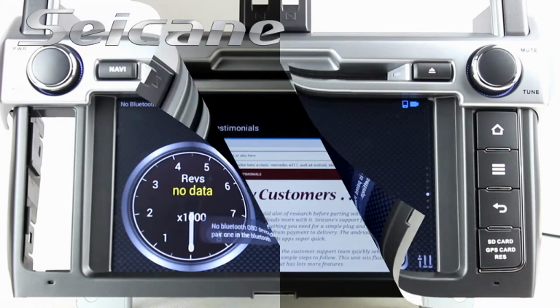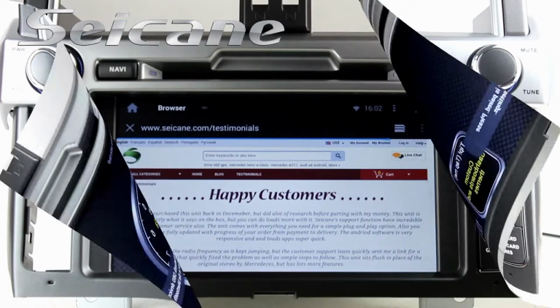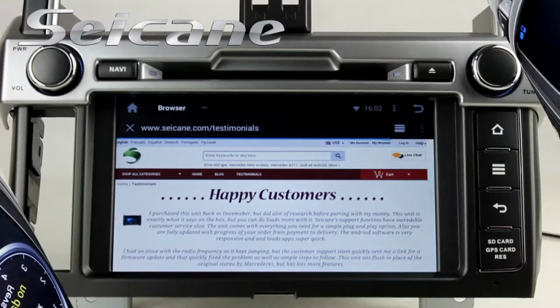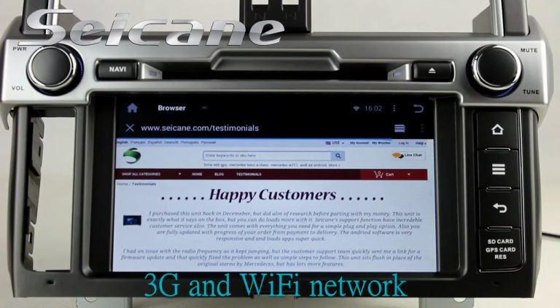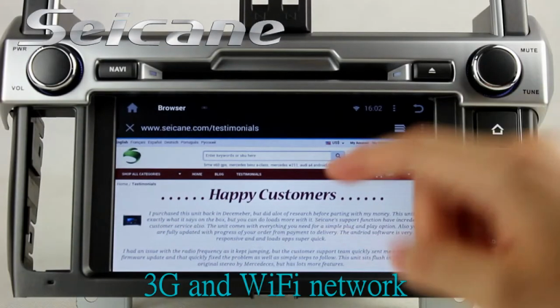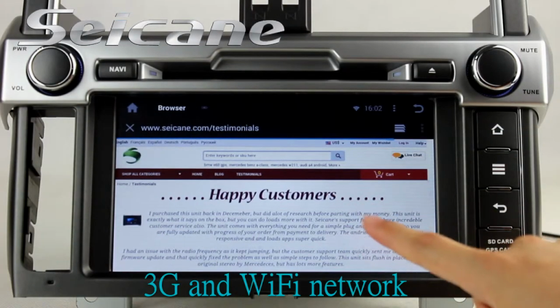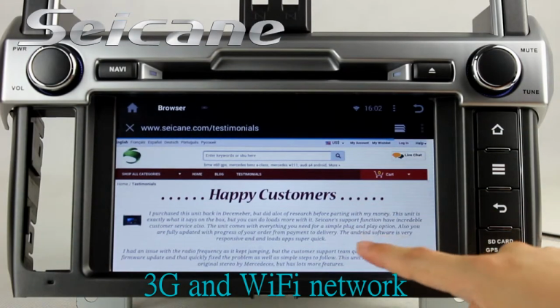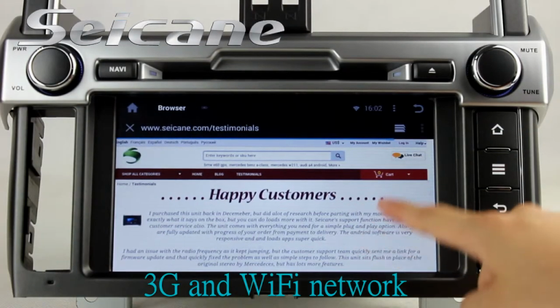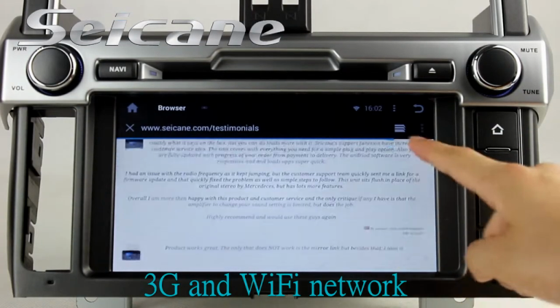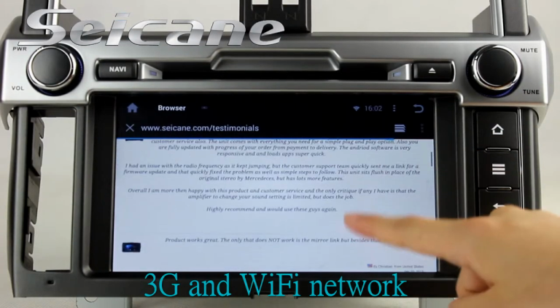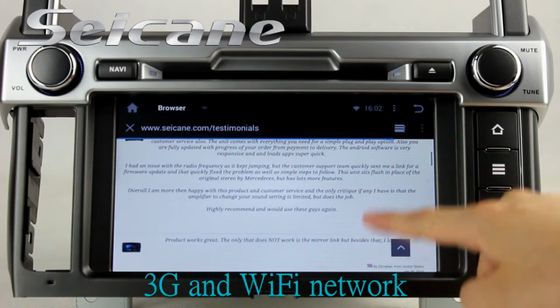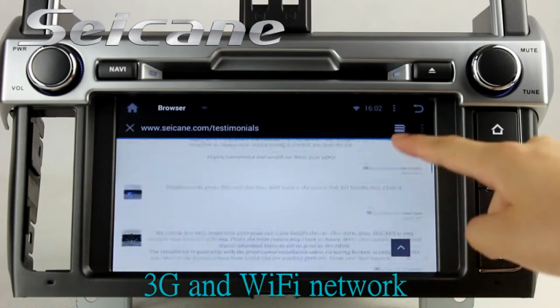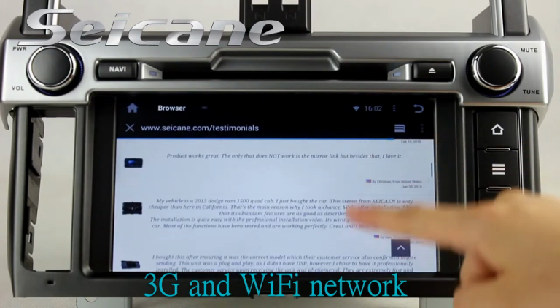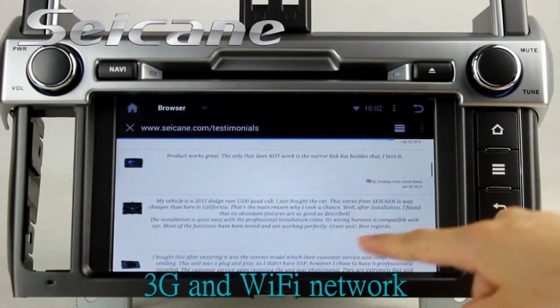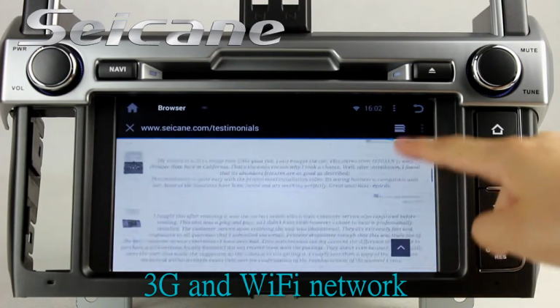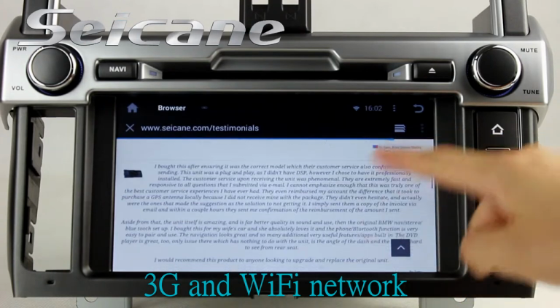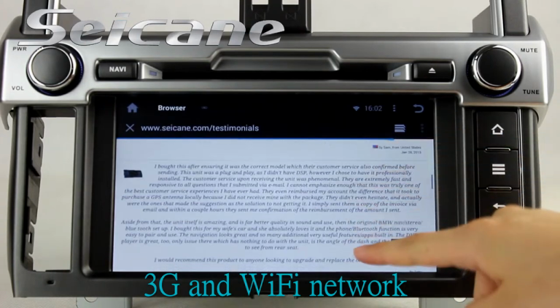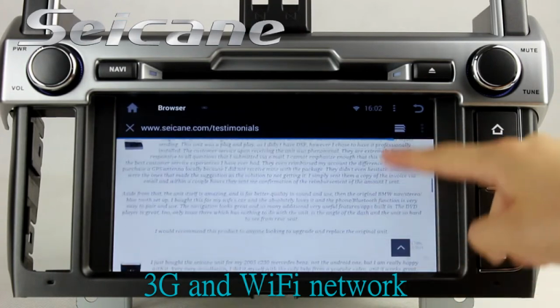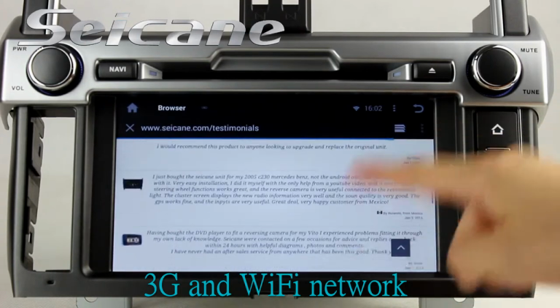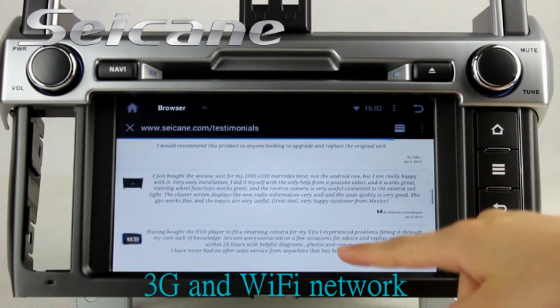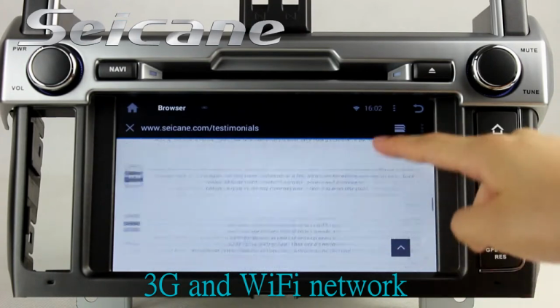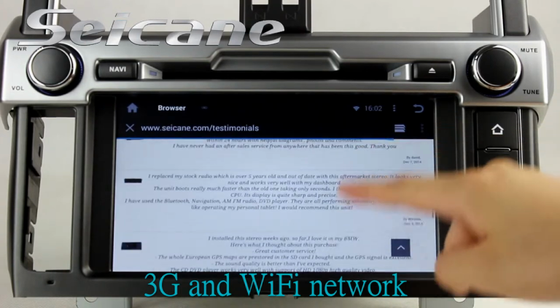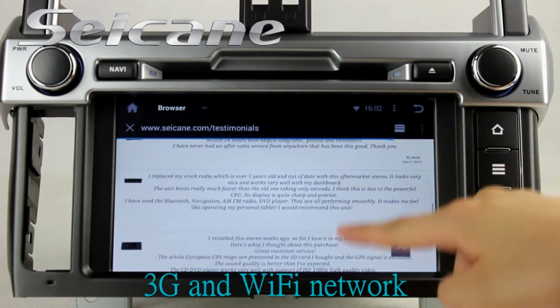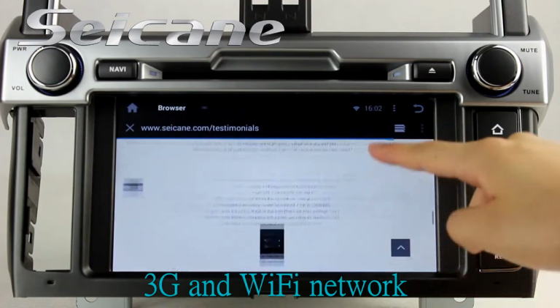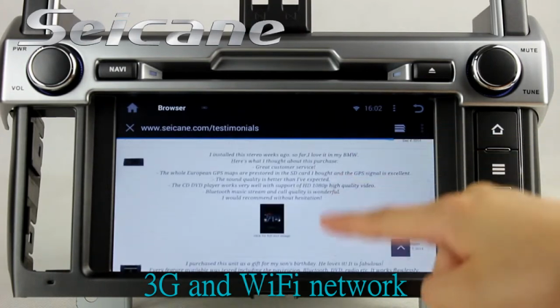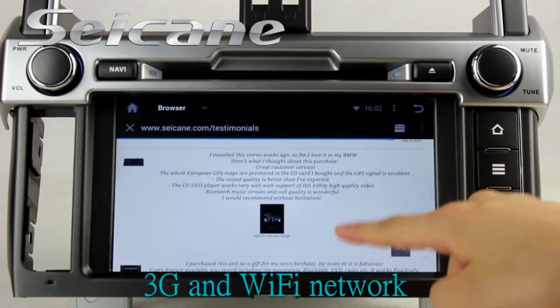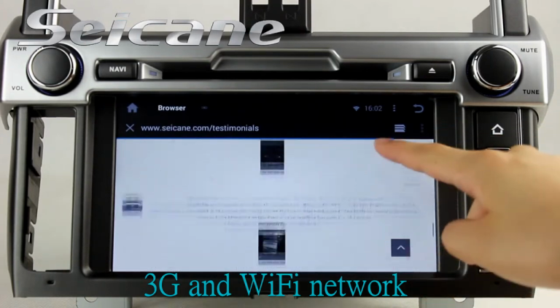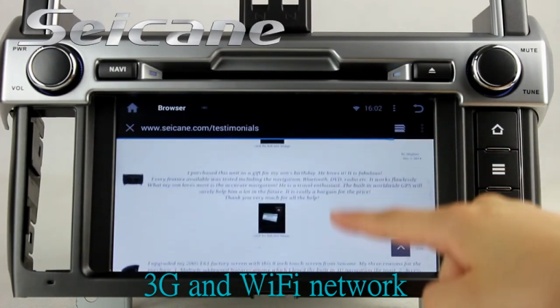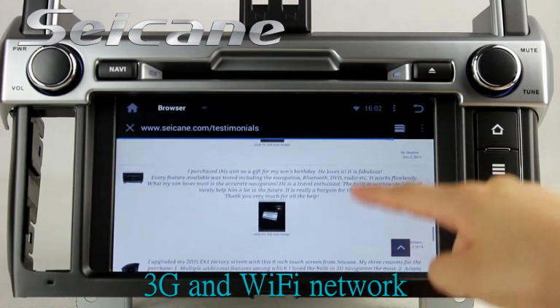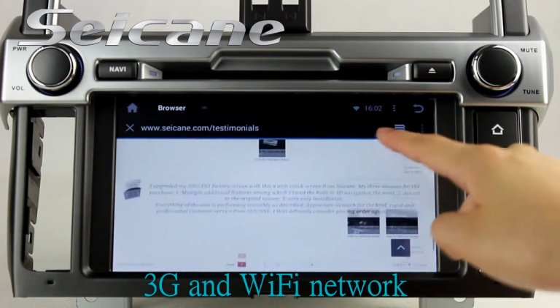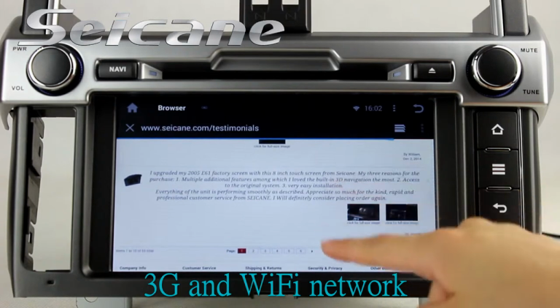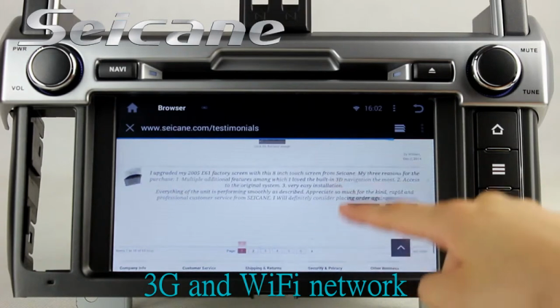Surf the internet by Wi-Fi or 3G function. You can set a Wi-Fi hotspot in your cell phone and connect this unit to your phone.